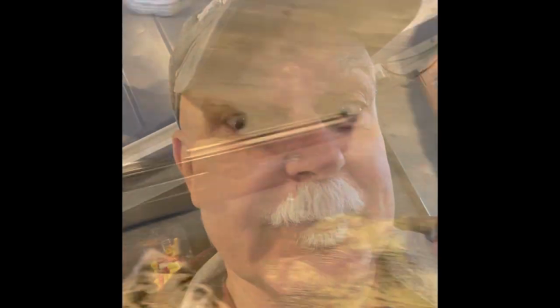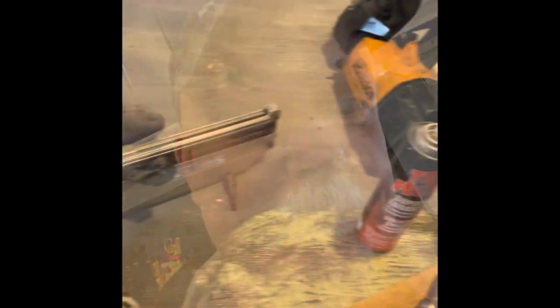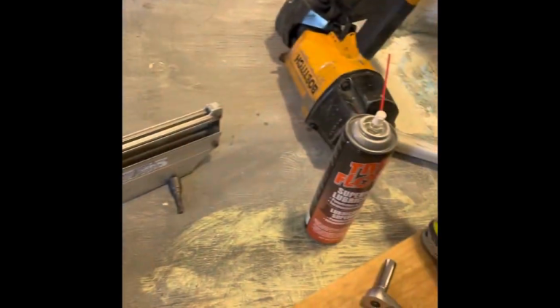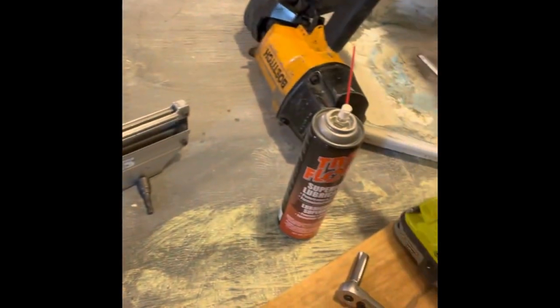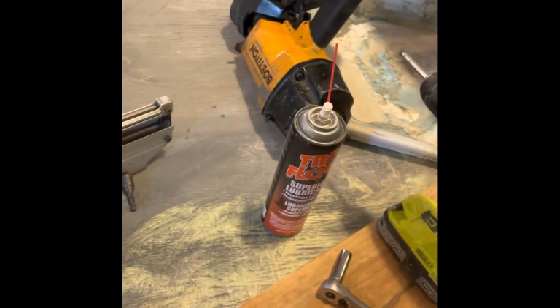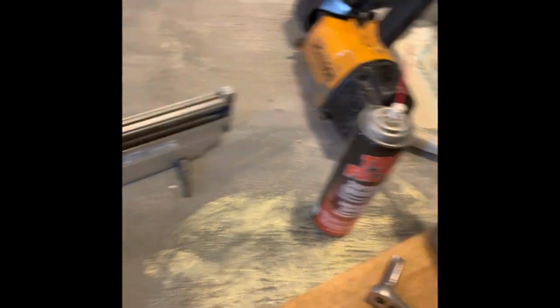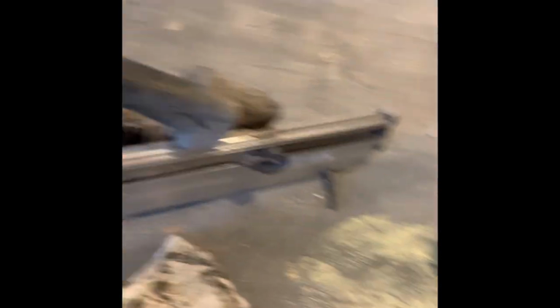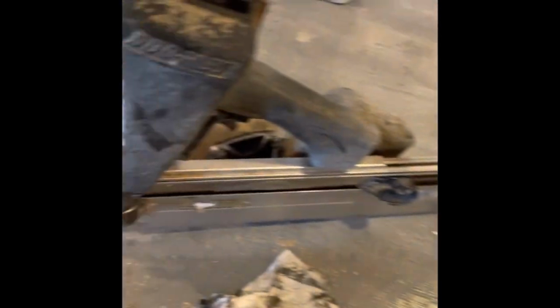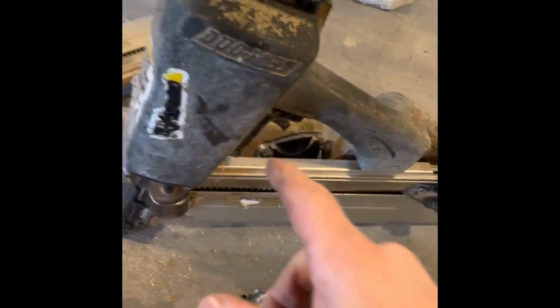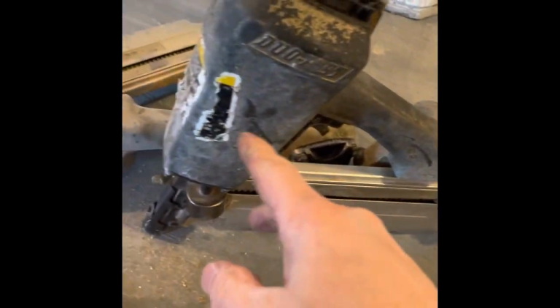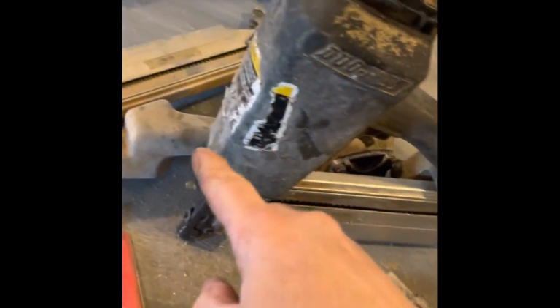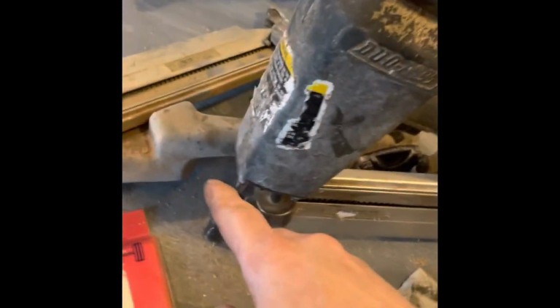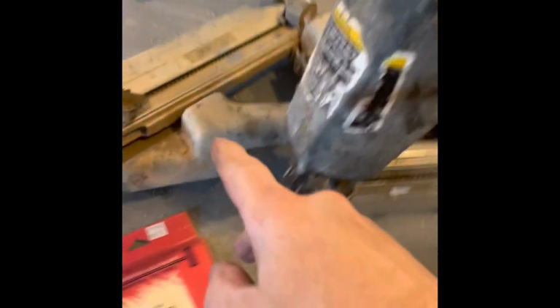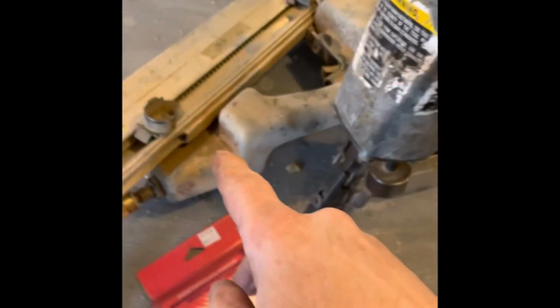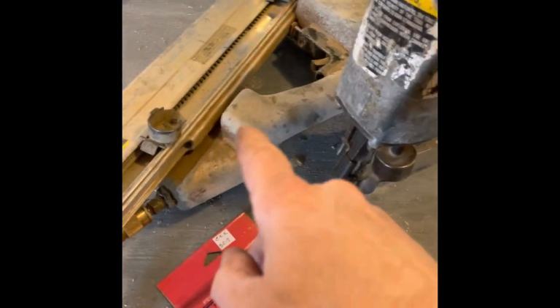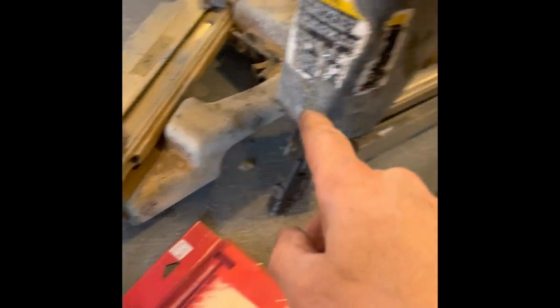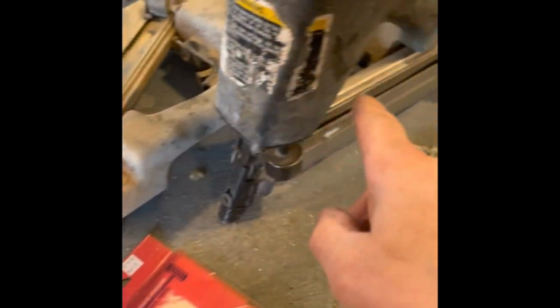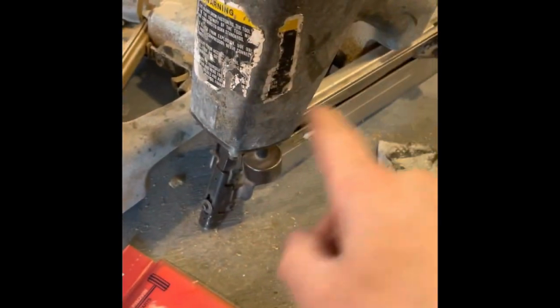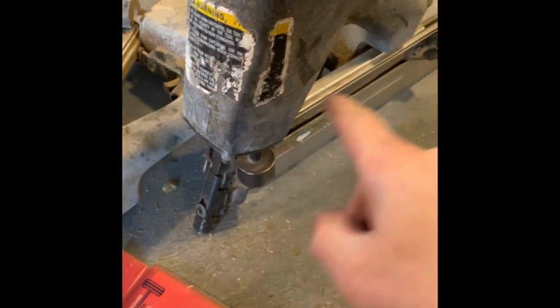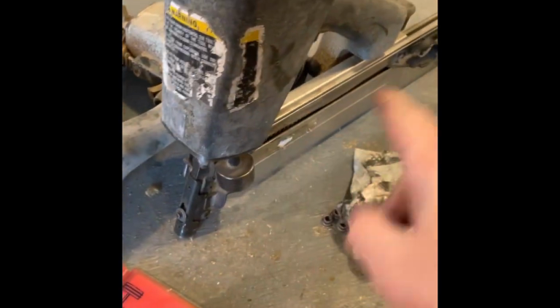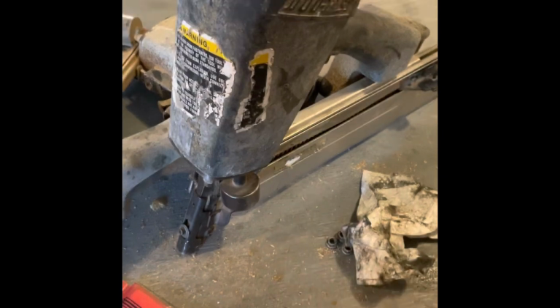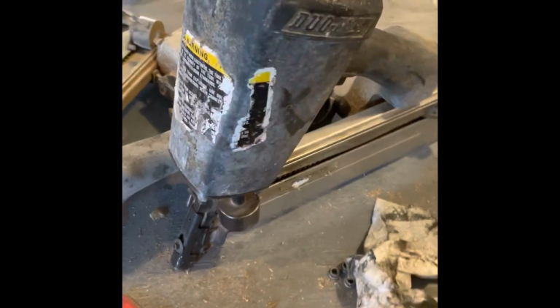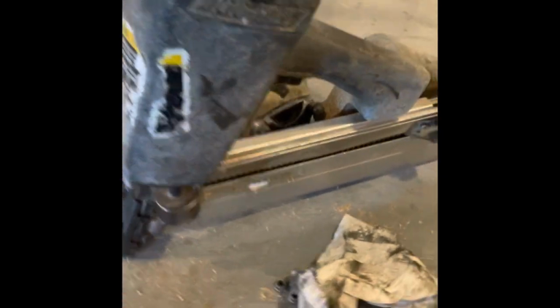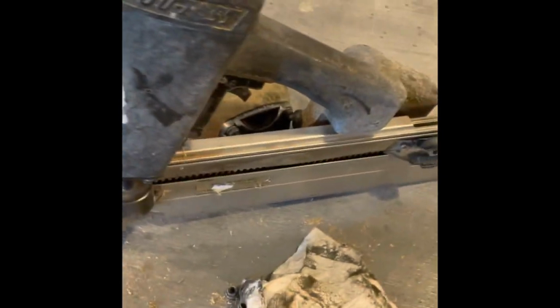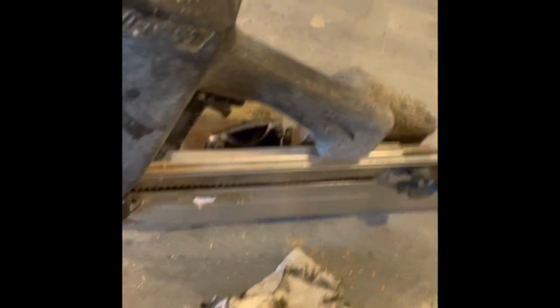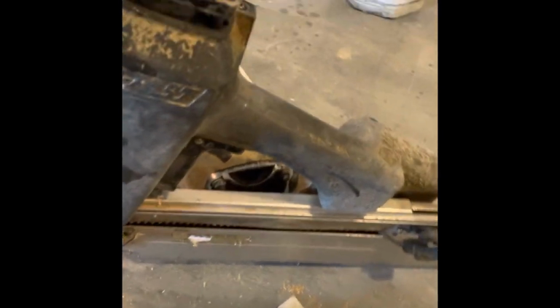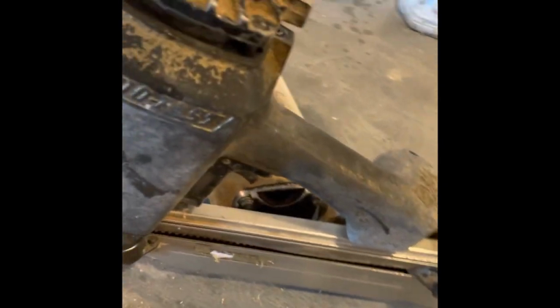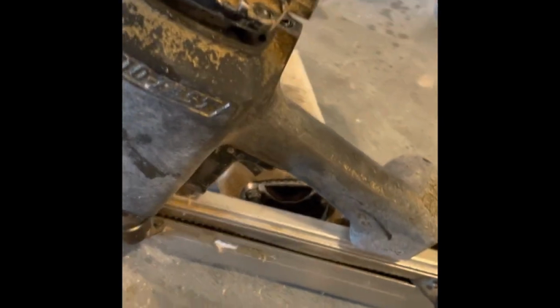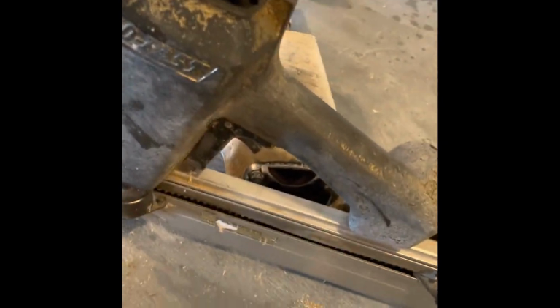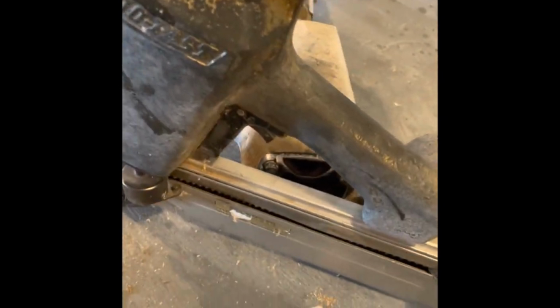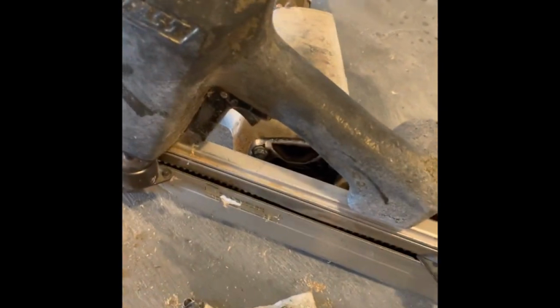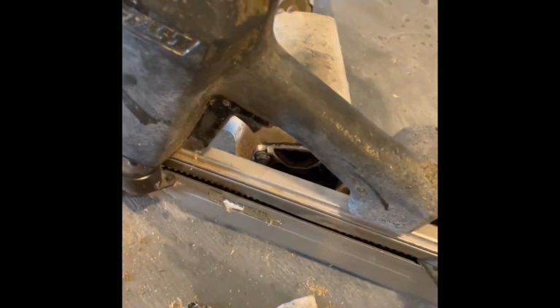So I got three guns. These two guns are 40 years old, and I've had them apart a couple times.